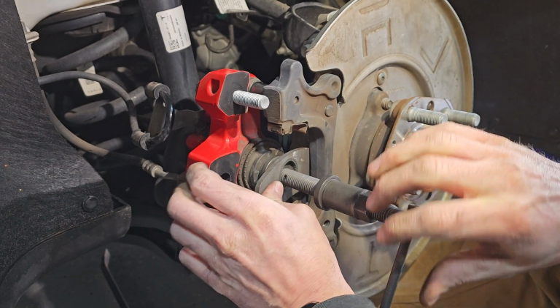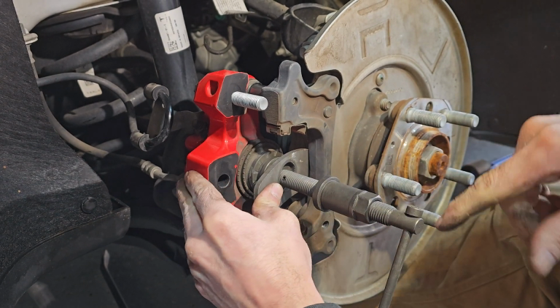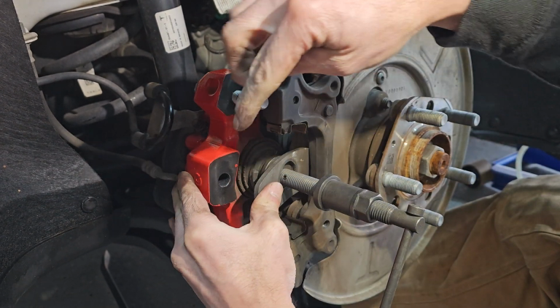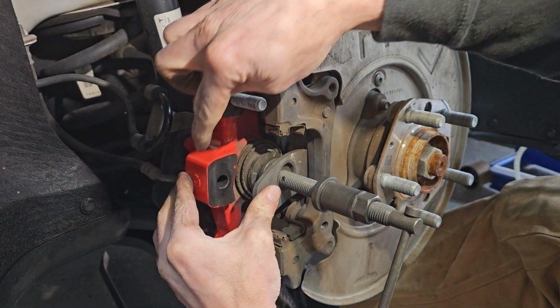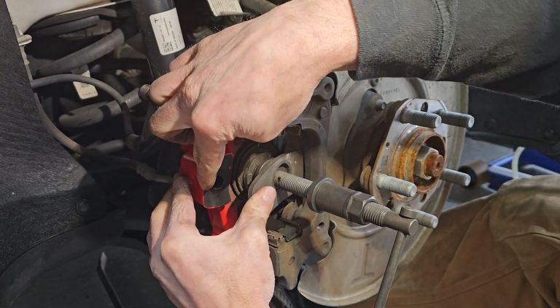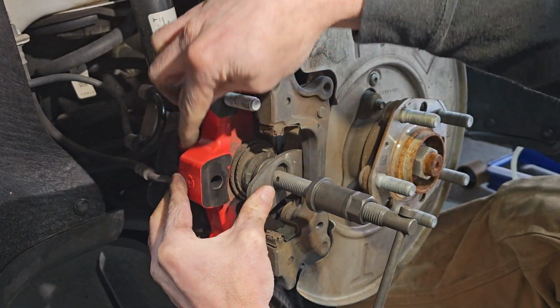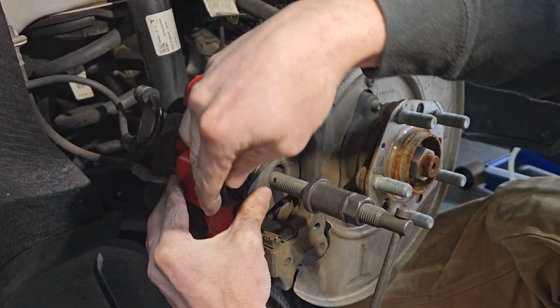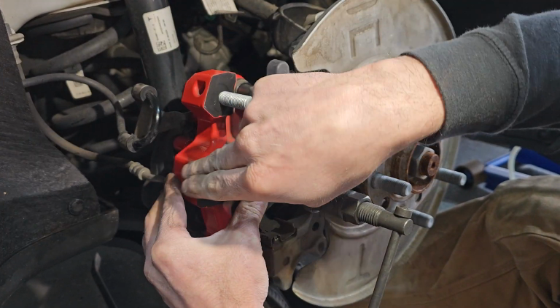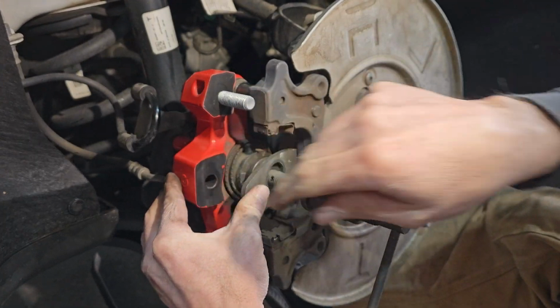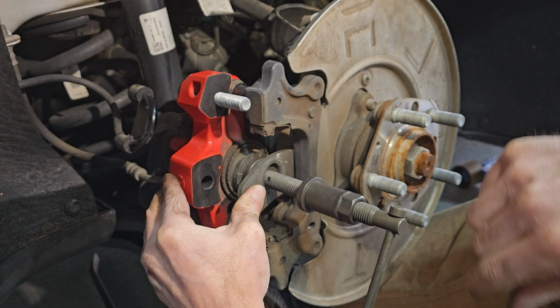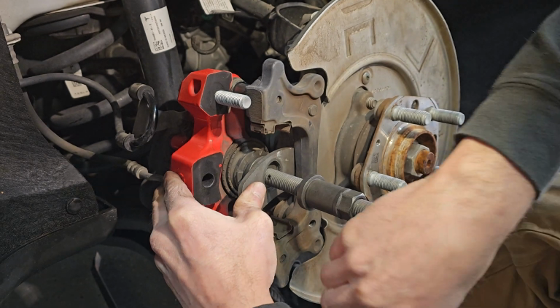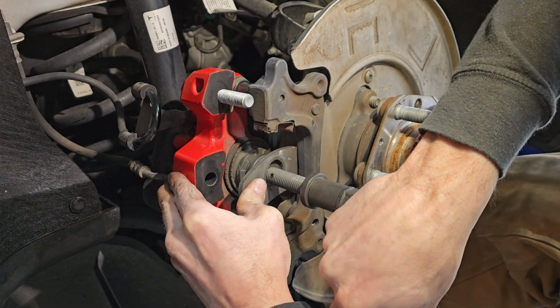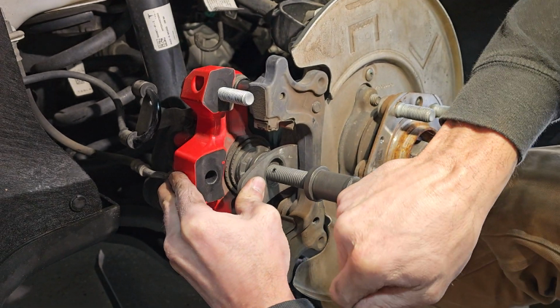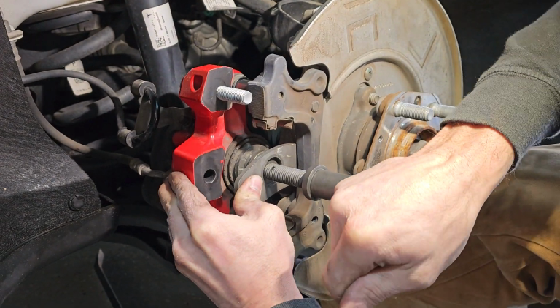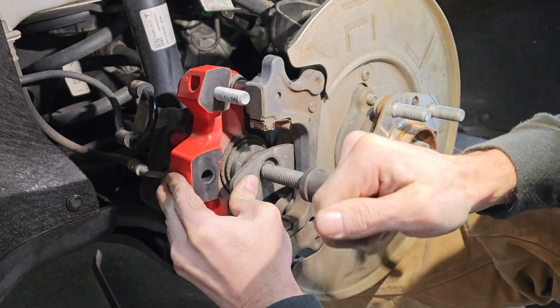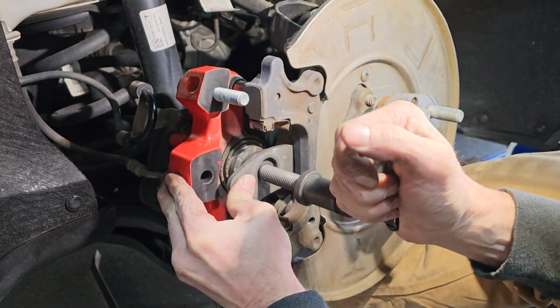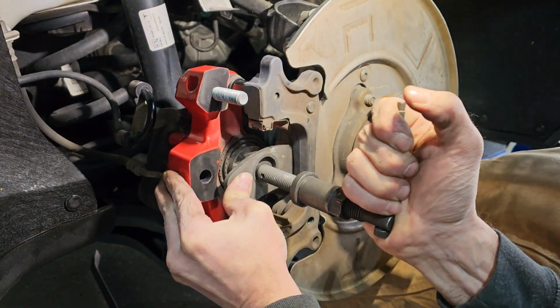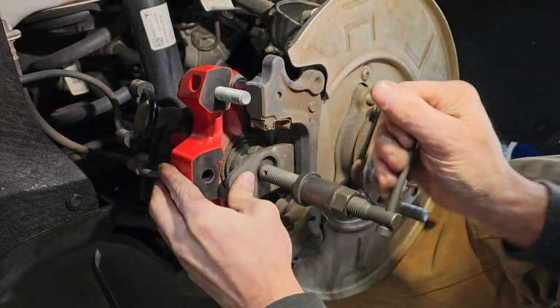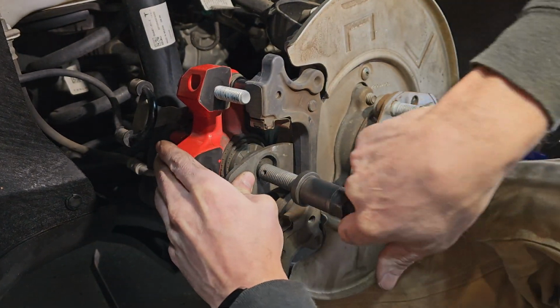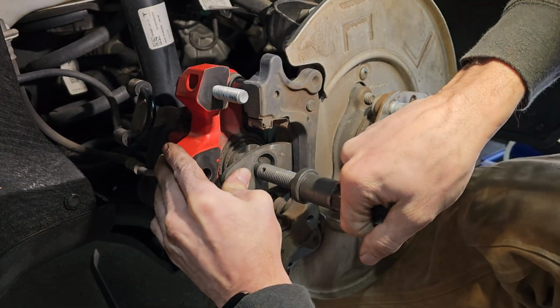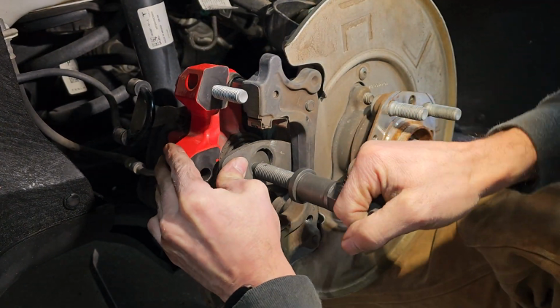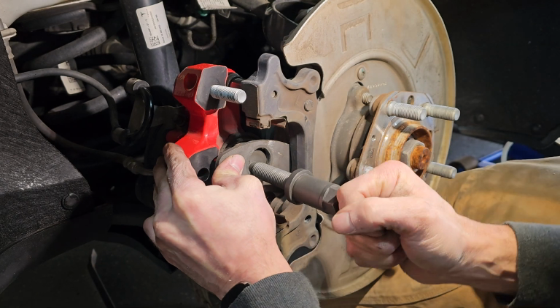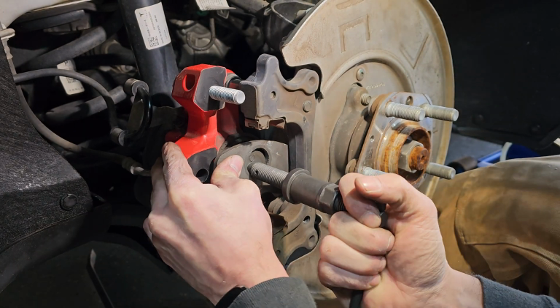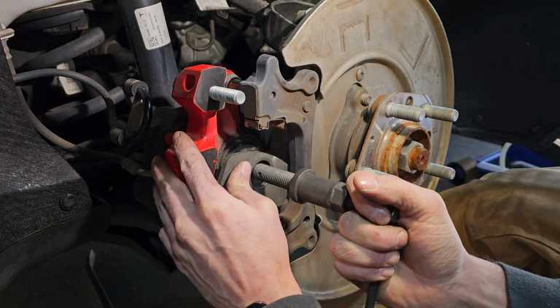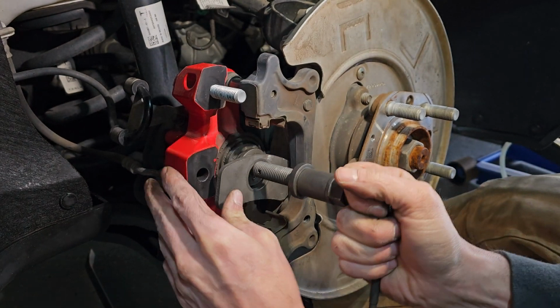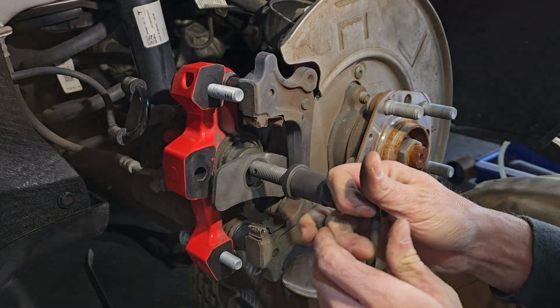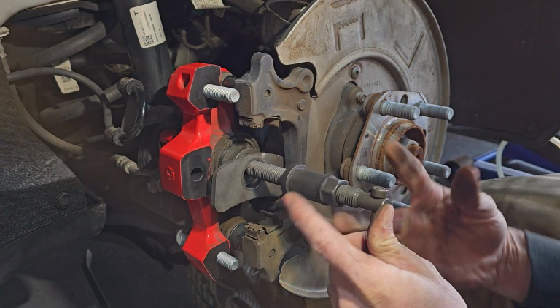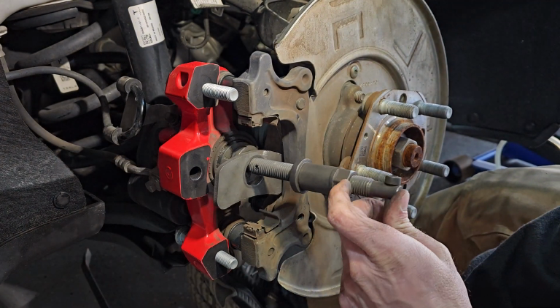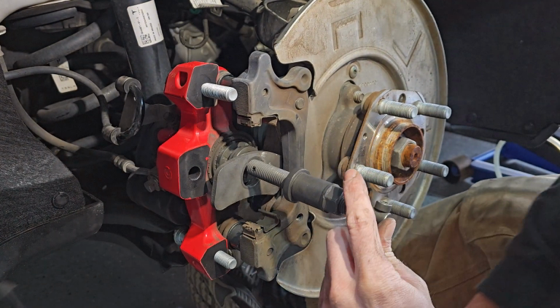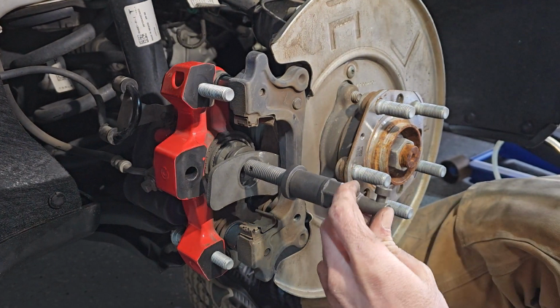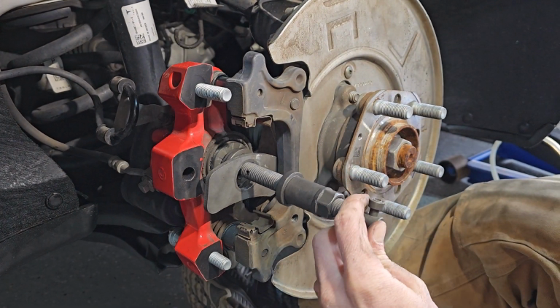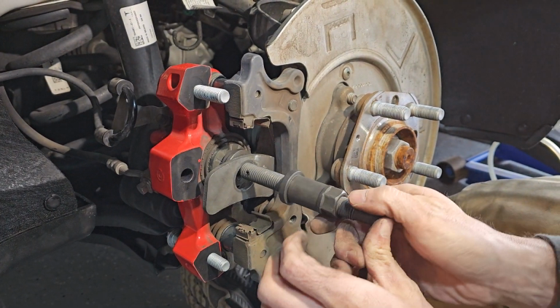...there's no way to get this tool in here unless you have the brake disassembled. I'm pushing on this and you can see it kind of went in. Once it goes in further, take a crowbar...